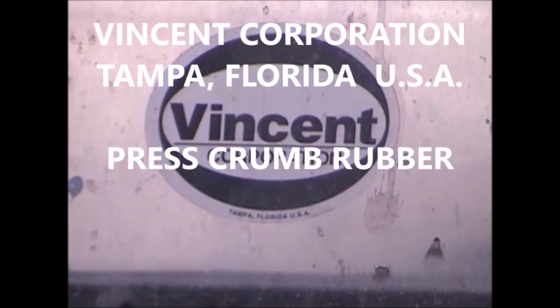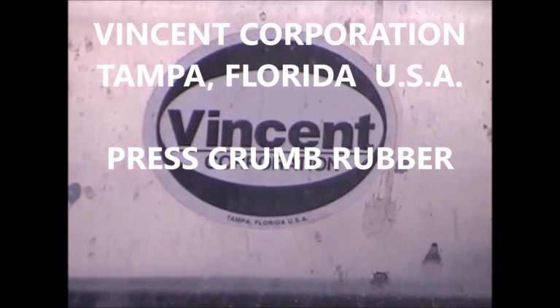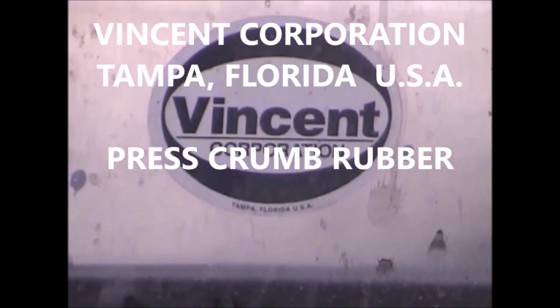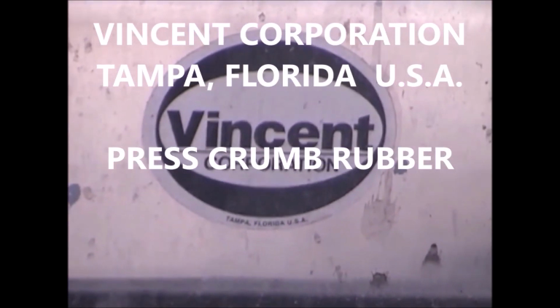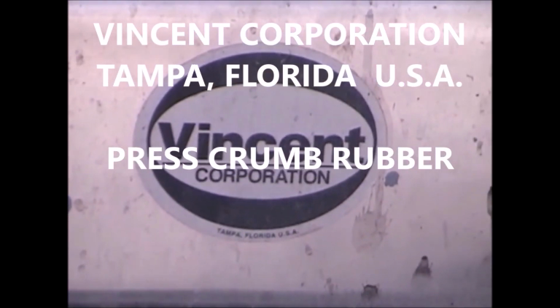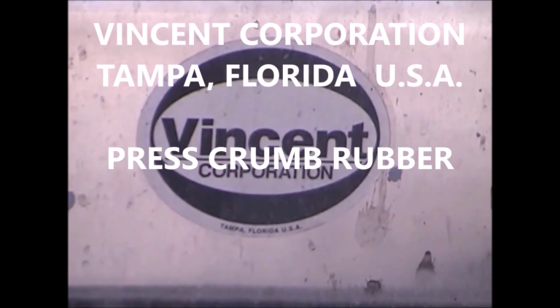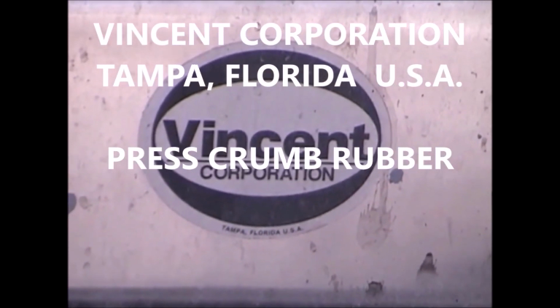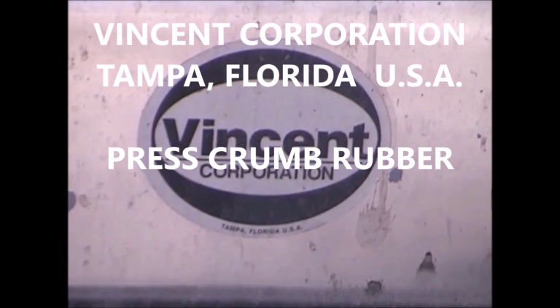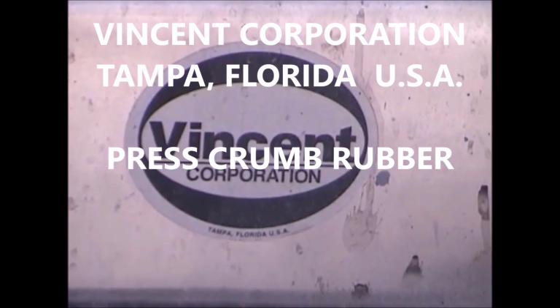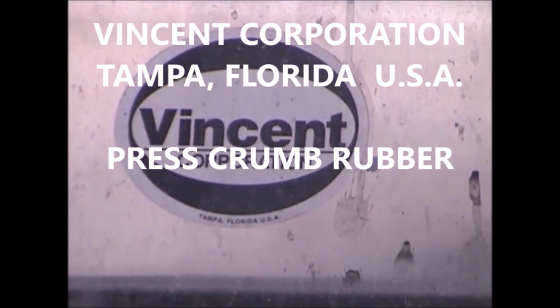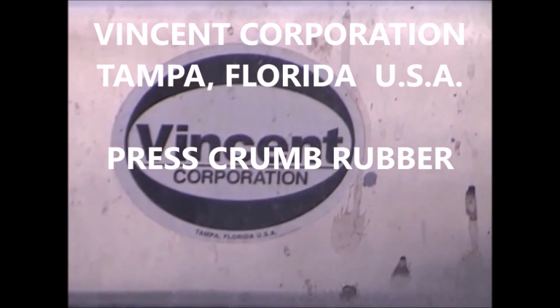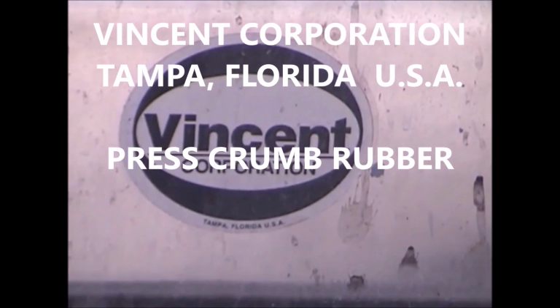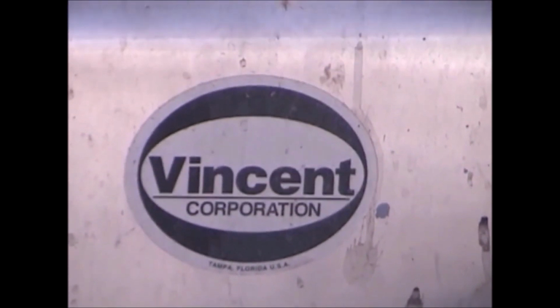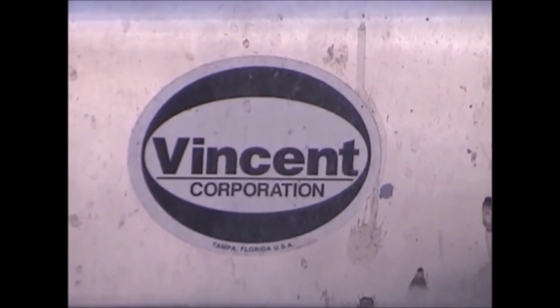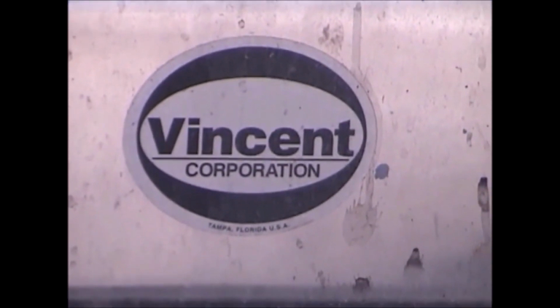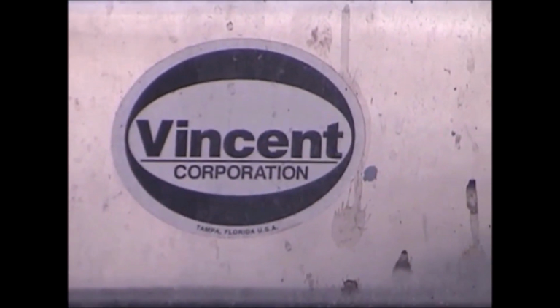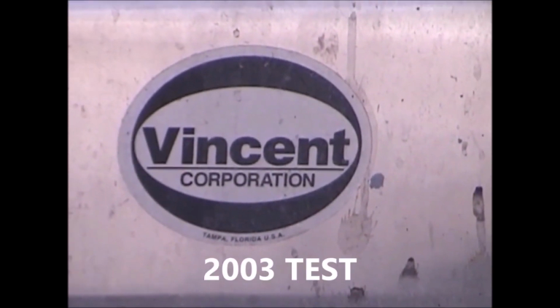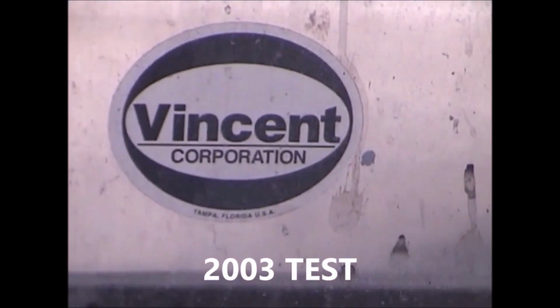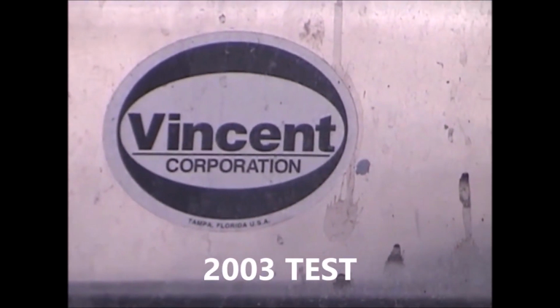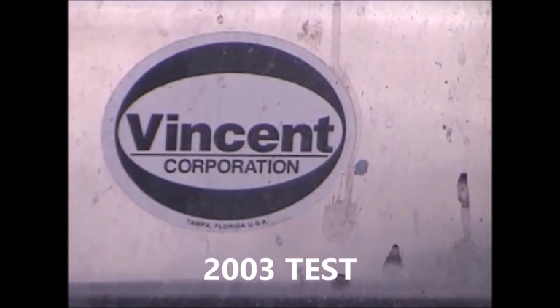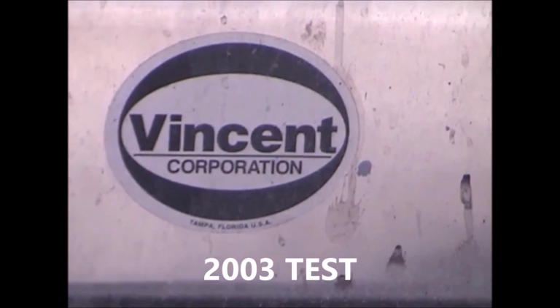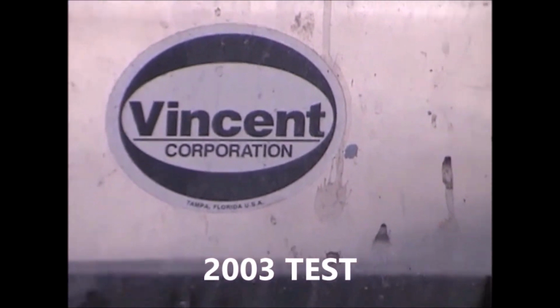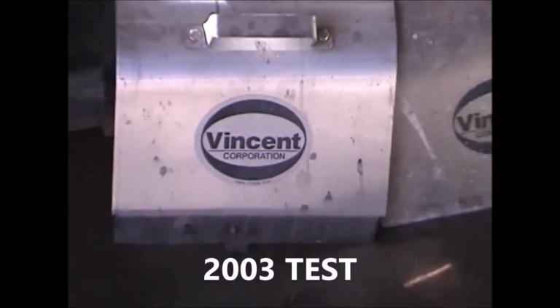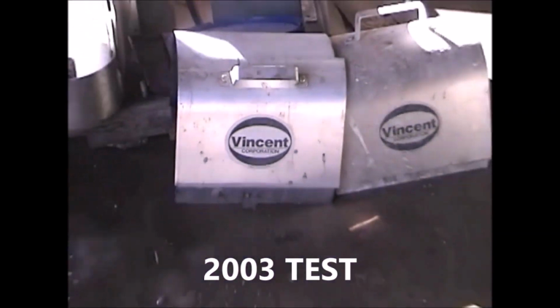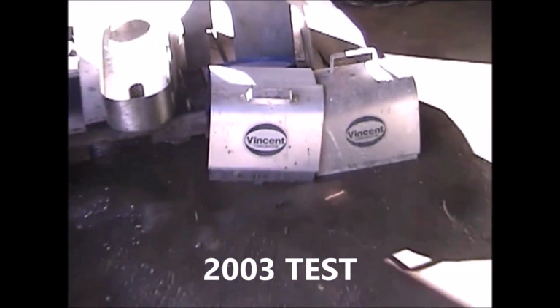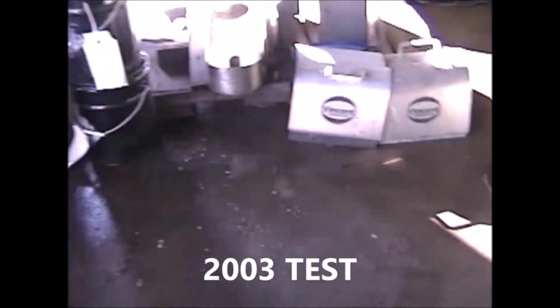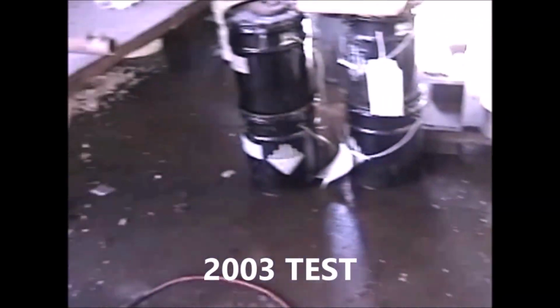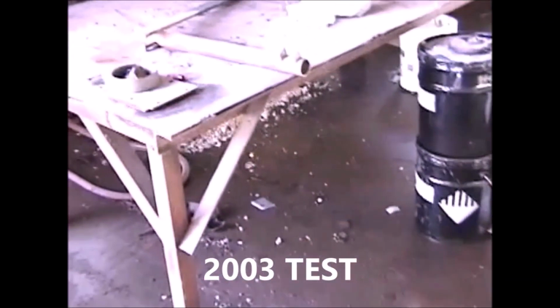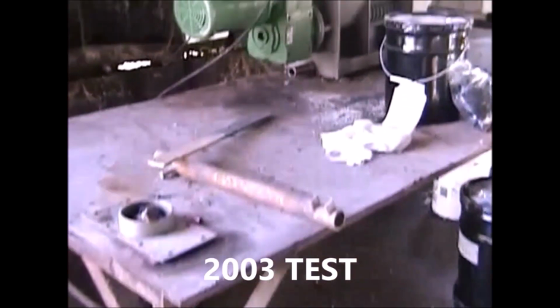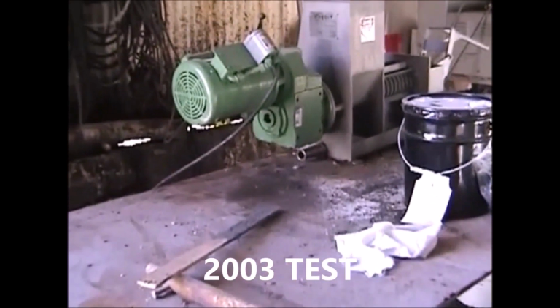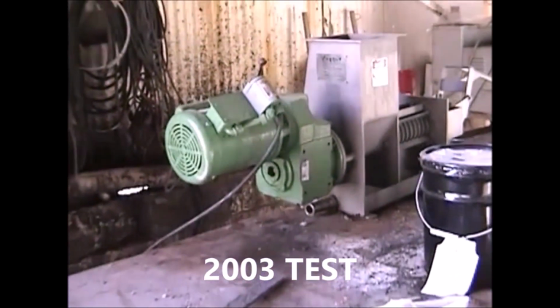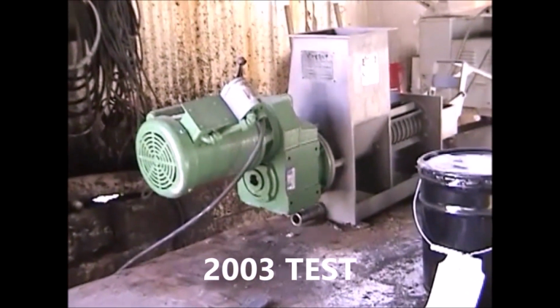2003 at Vincent Corporation, Tampa, Florida. This is going to be a real do-it-yourself deal — the shop has gone home for the afternoon. But I'm going to run the crumb rubber for Goodyear in Ontario.